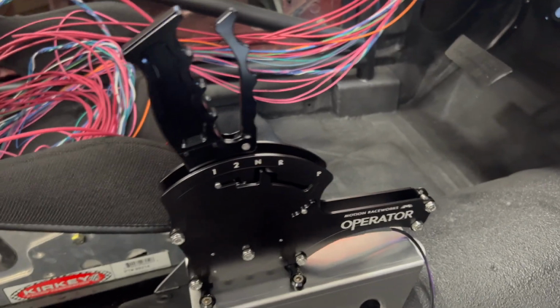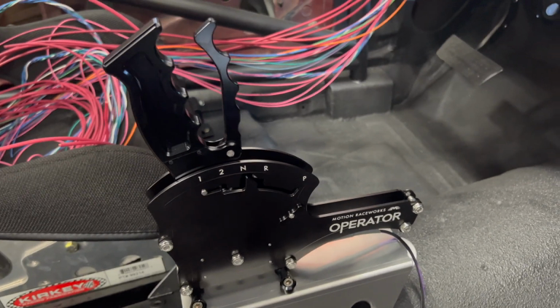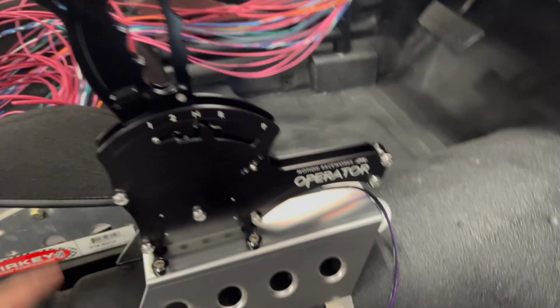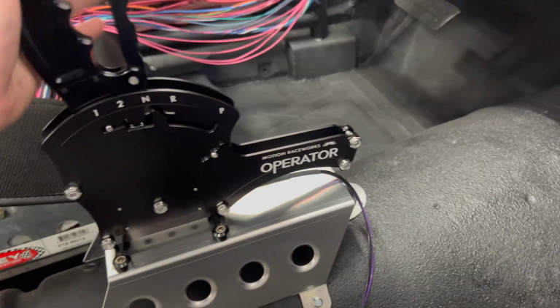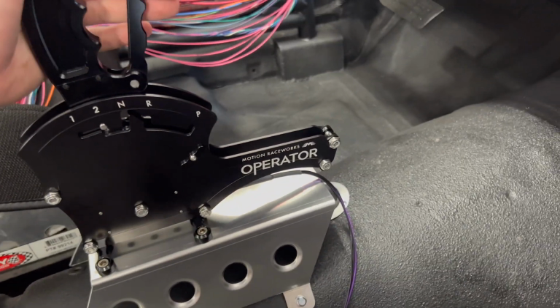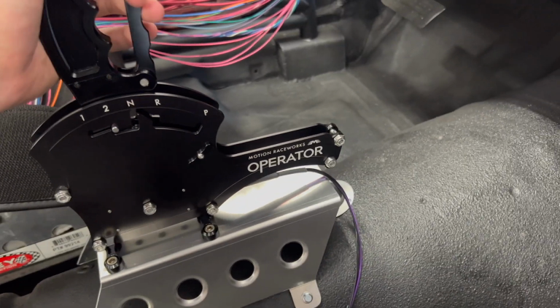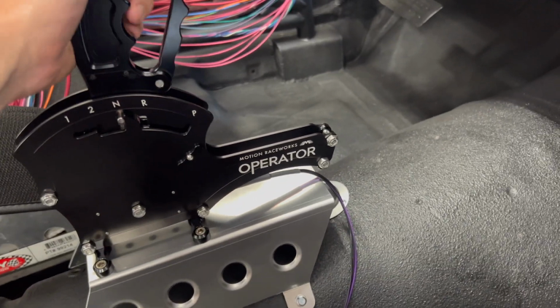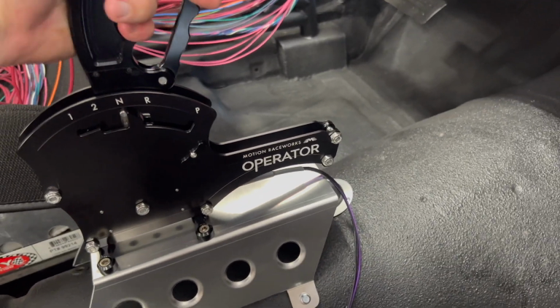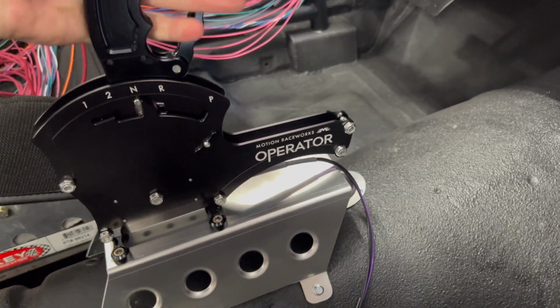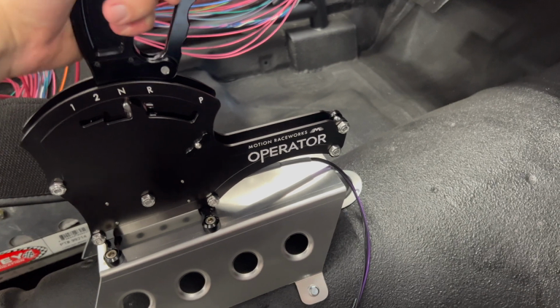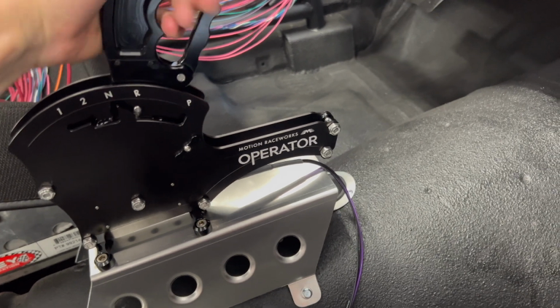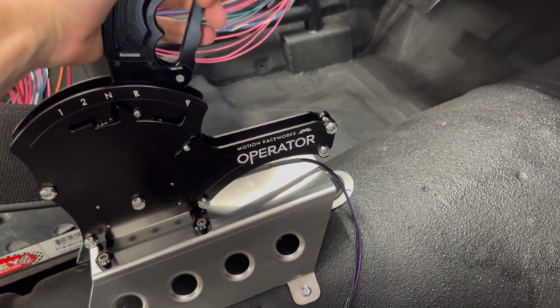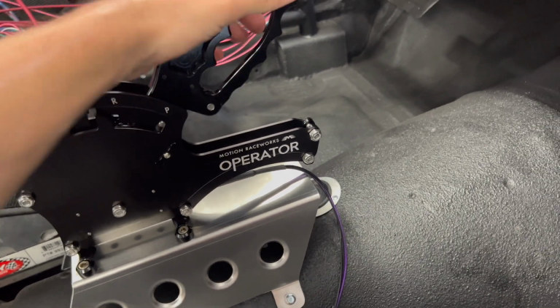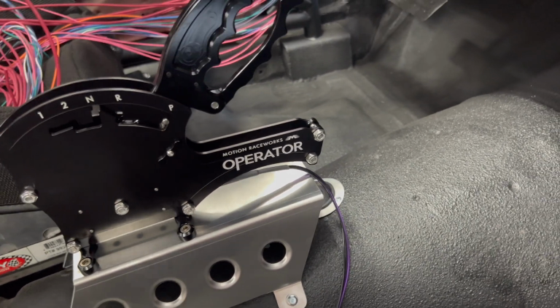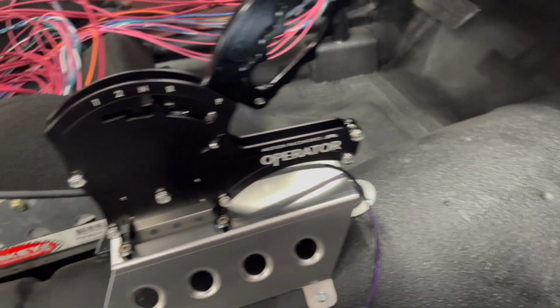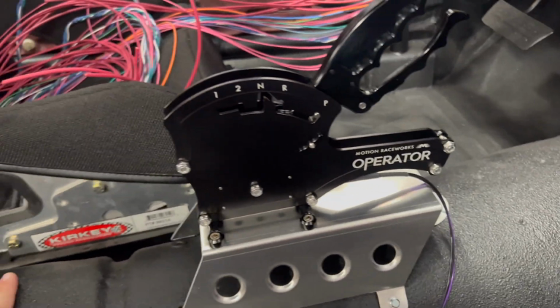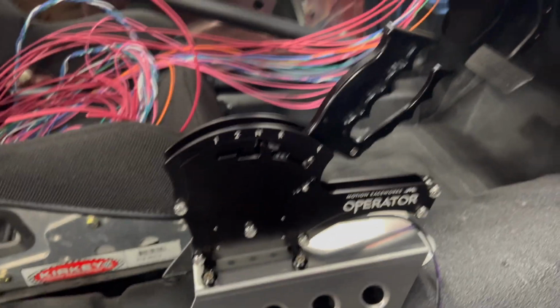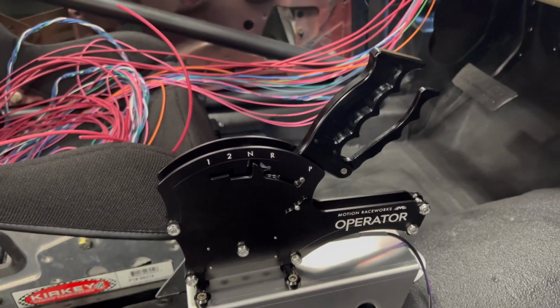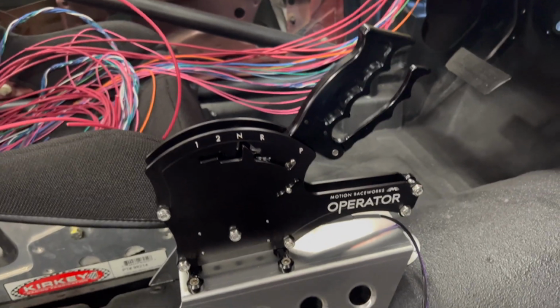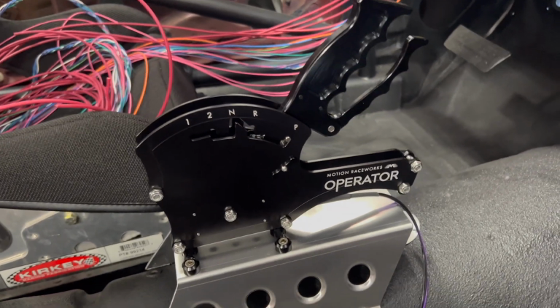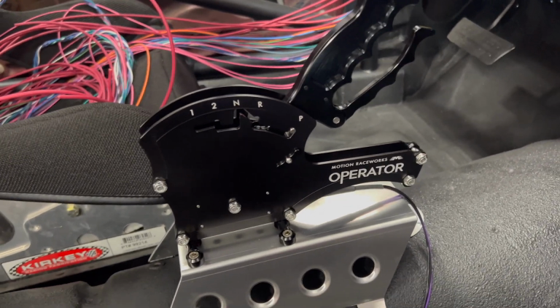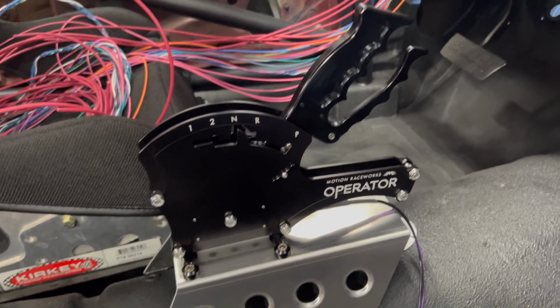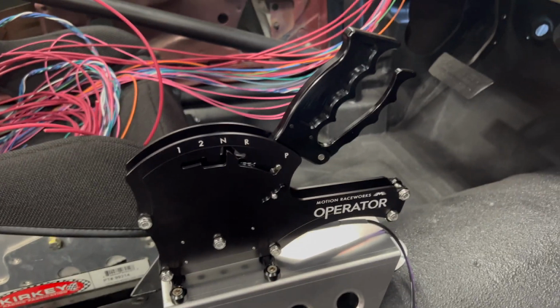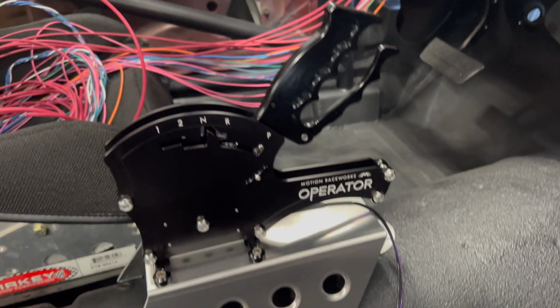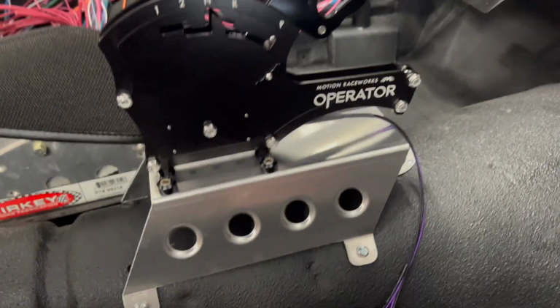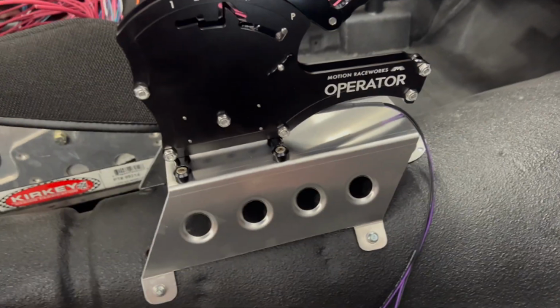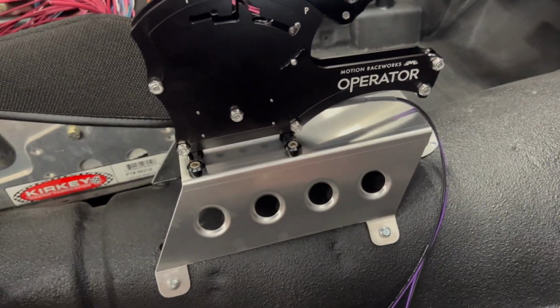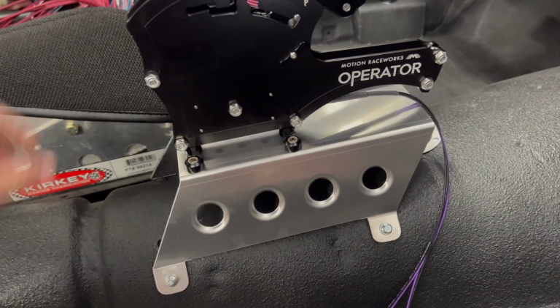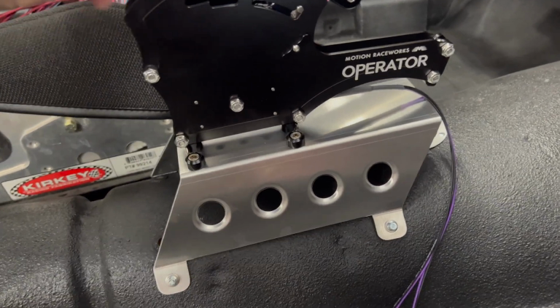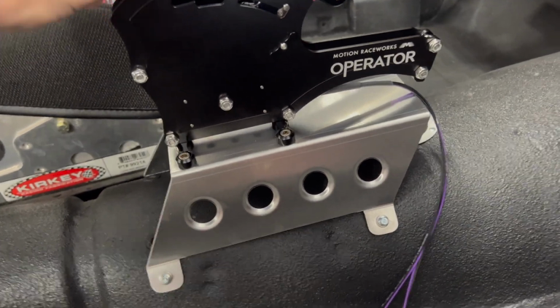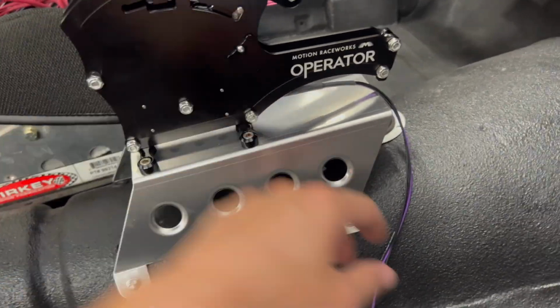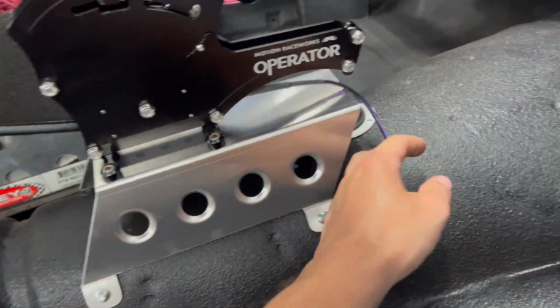One-handed operation, it's got reverse lockout, and a neutral safety switch built in. It's super easy and super nice looking. I think it was a very clean install.